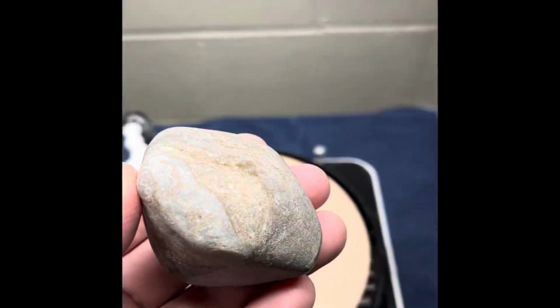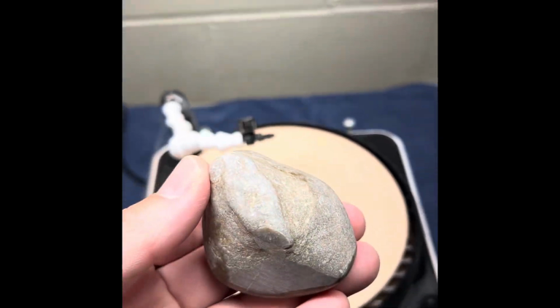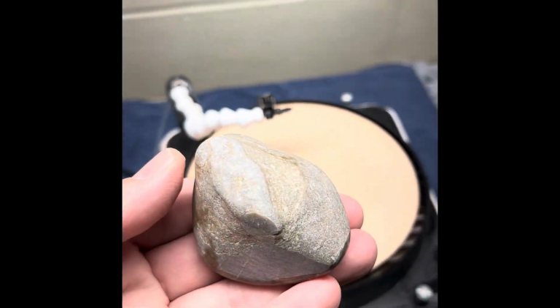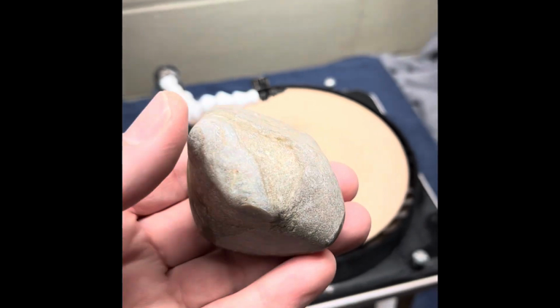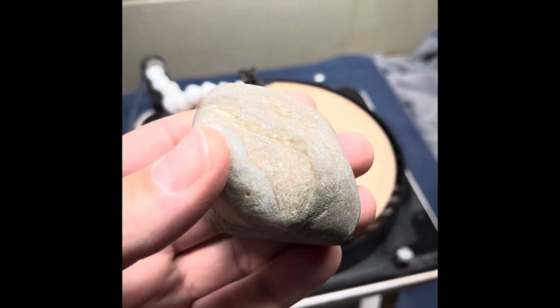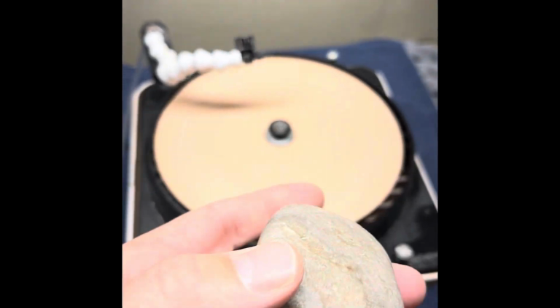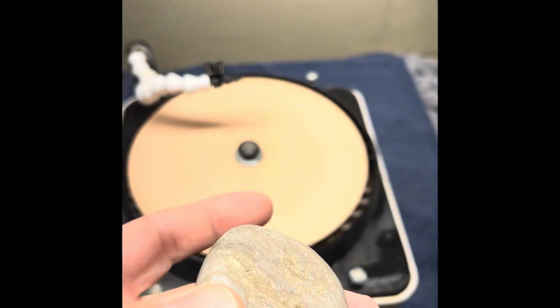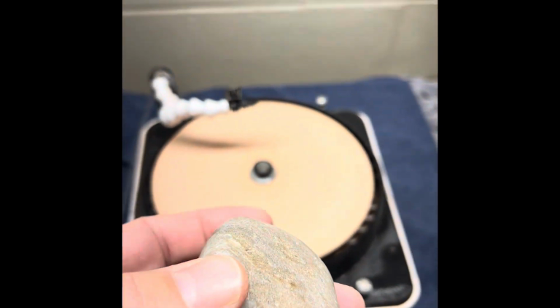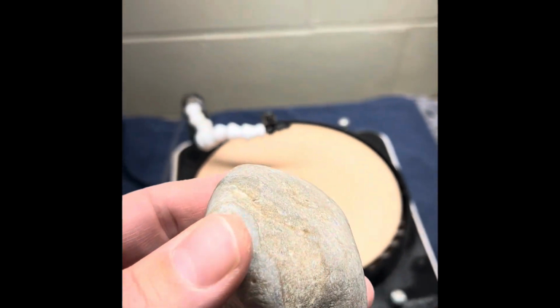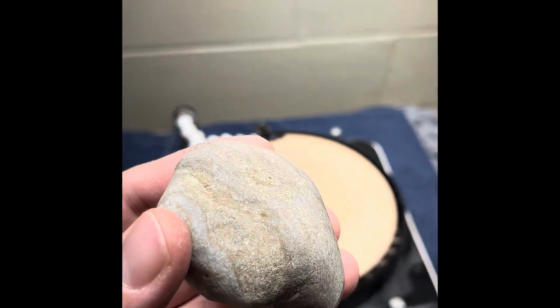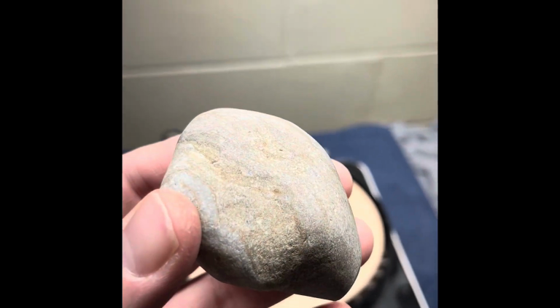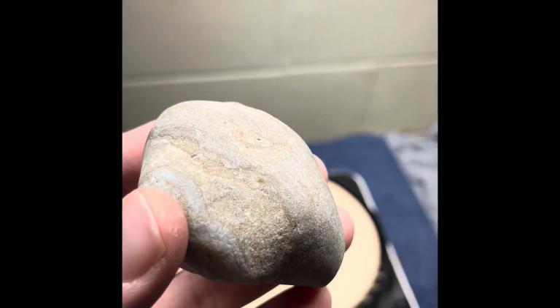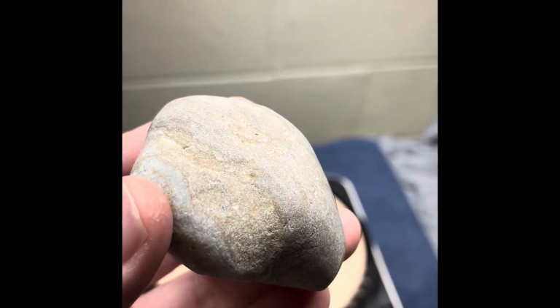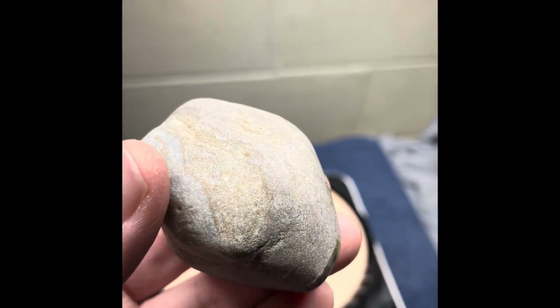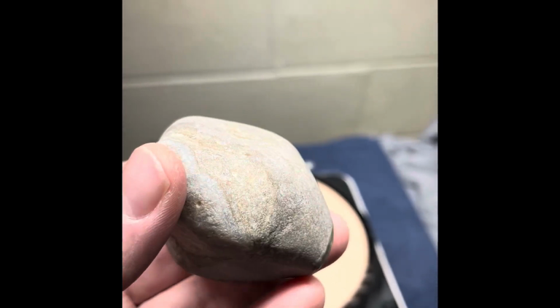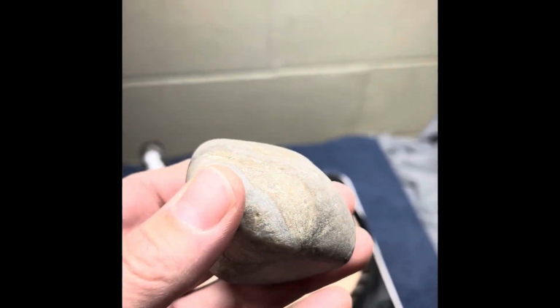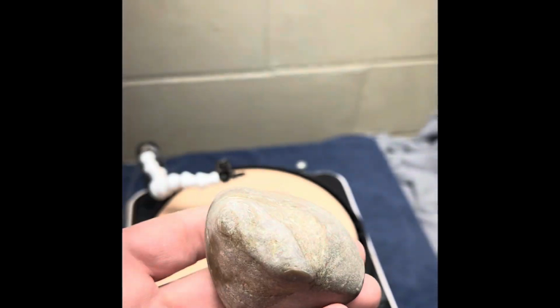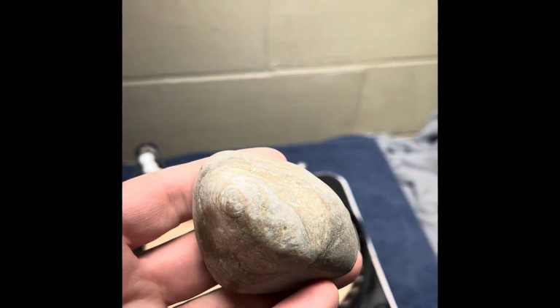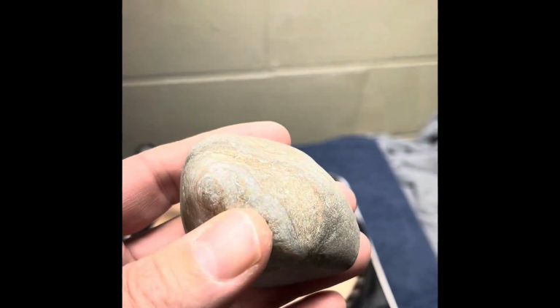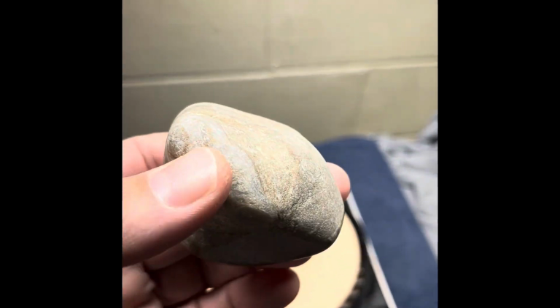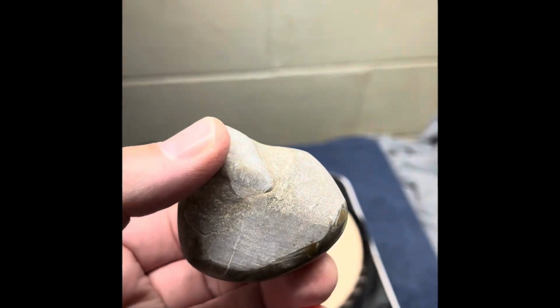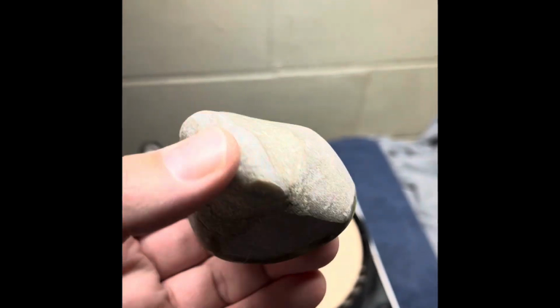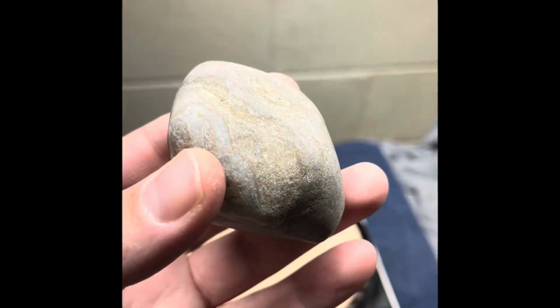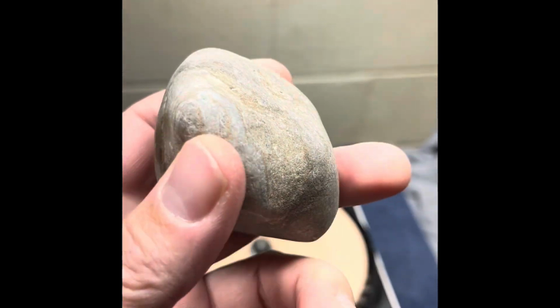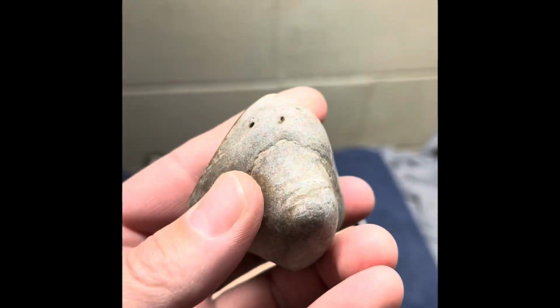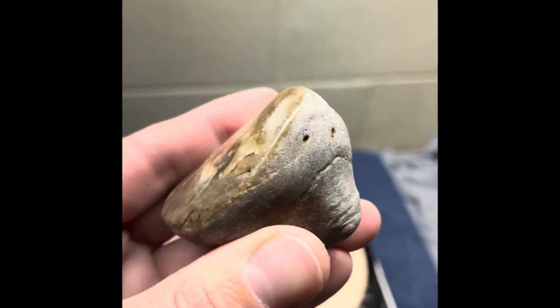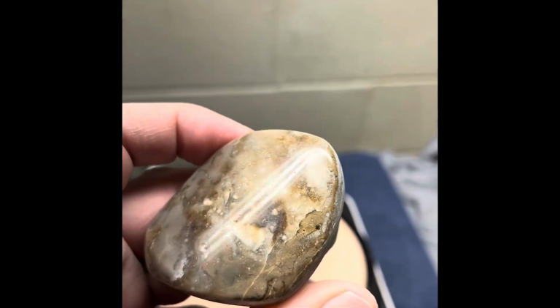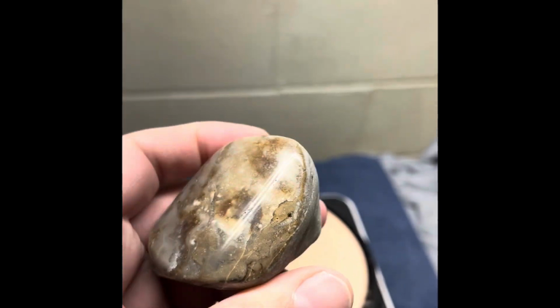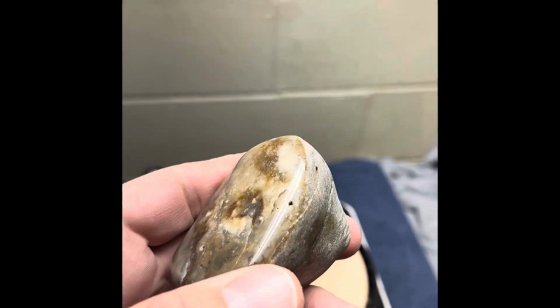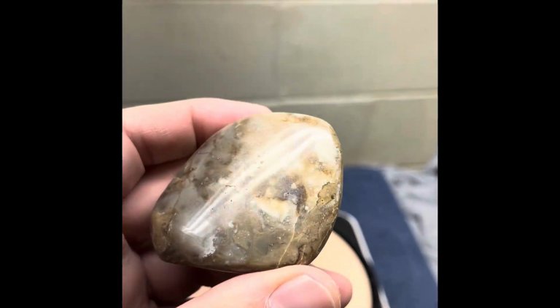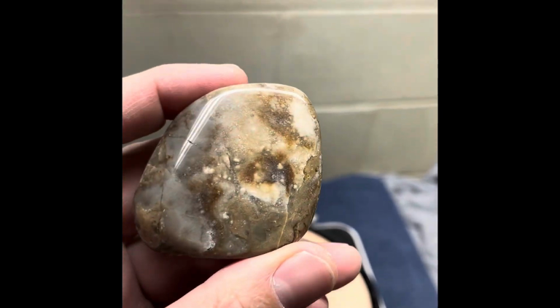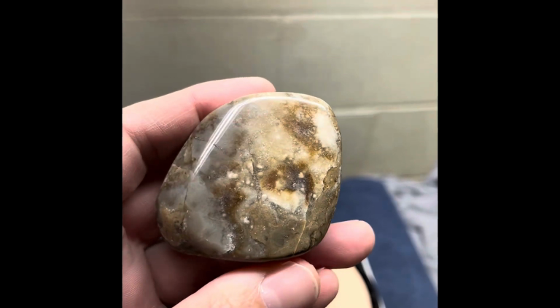Okay, so we're through all the discs. I did hit it with the finishing disc just a little bit, just to try to make it shine up a little bit. This is the back of the stone, so then it'll sit like this, and this is what we got.